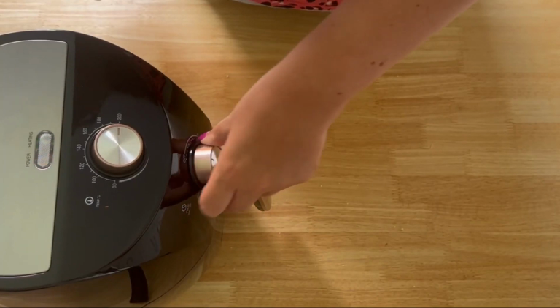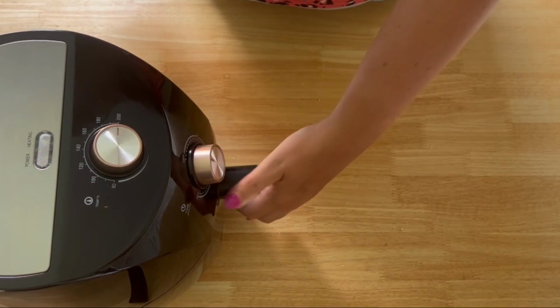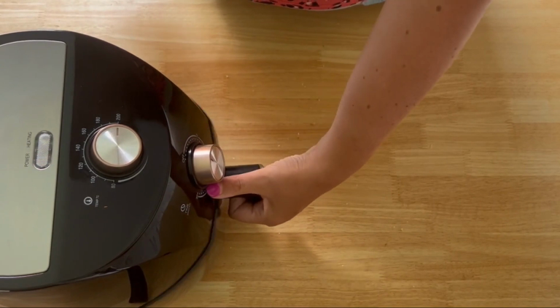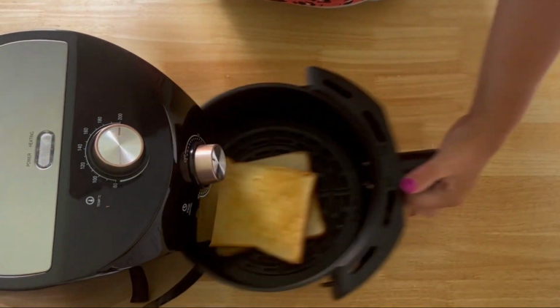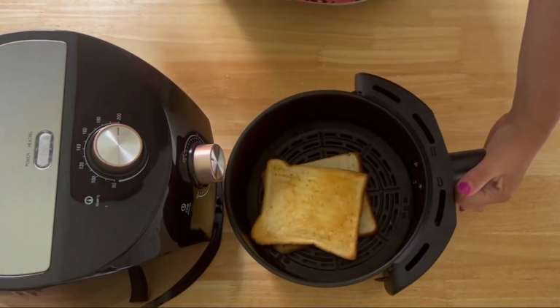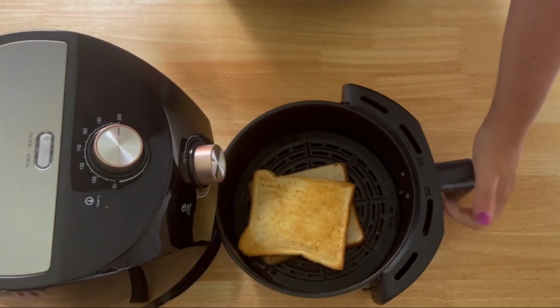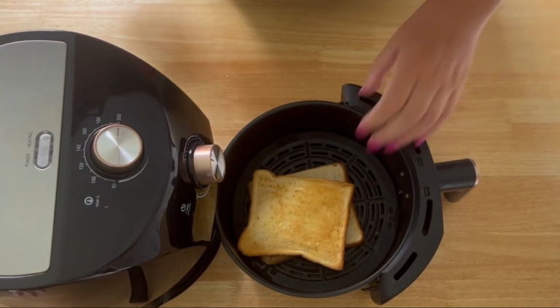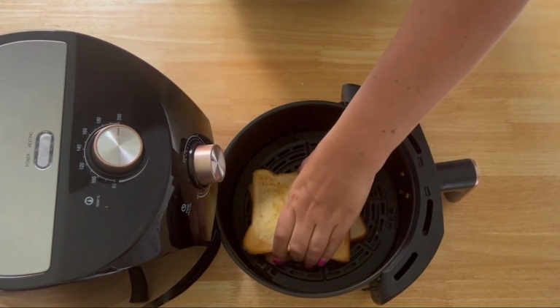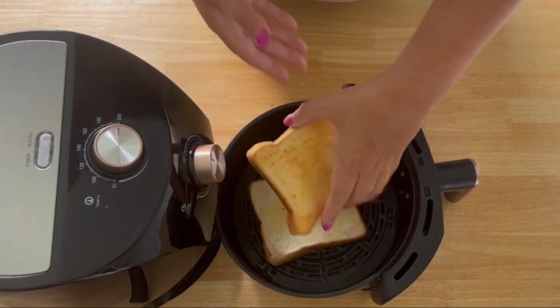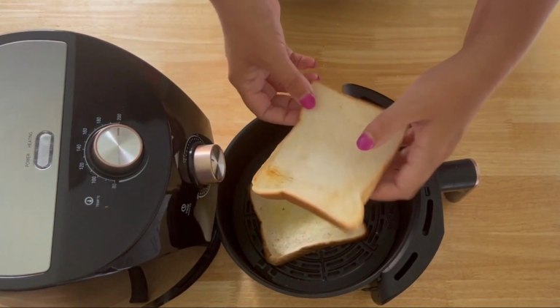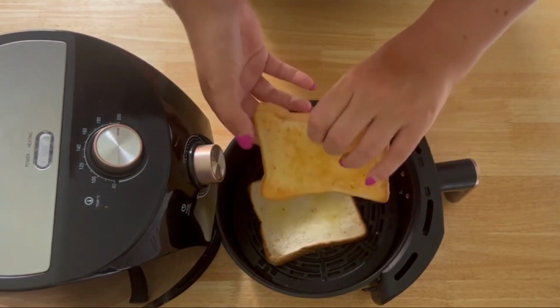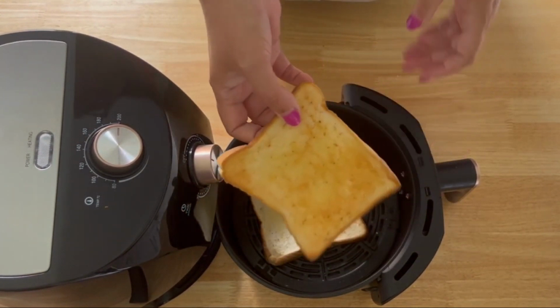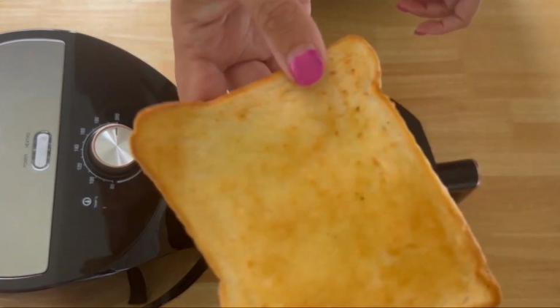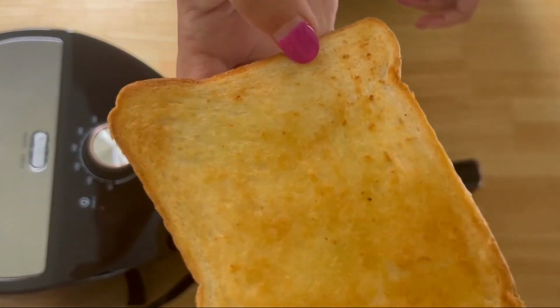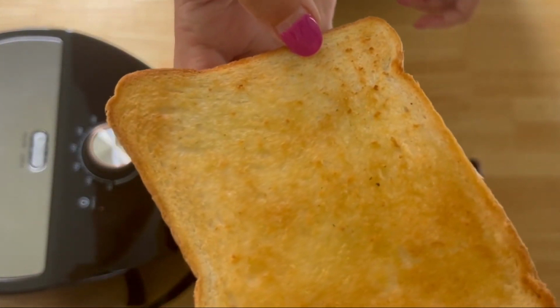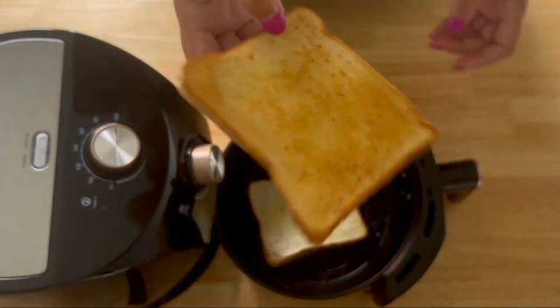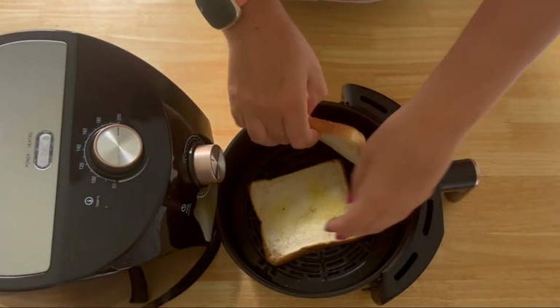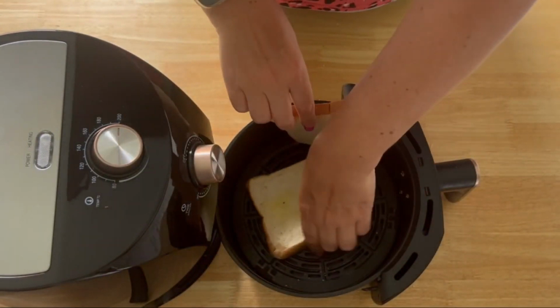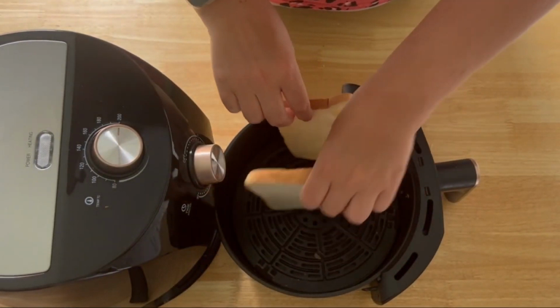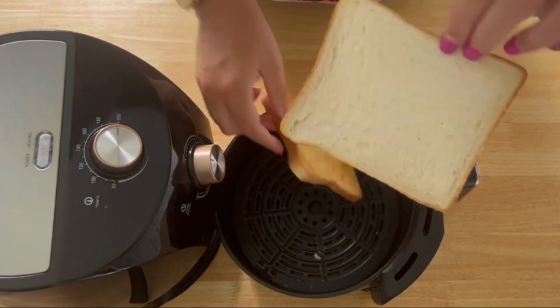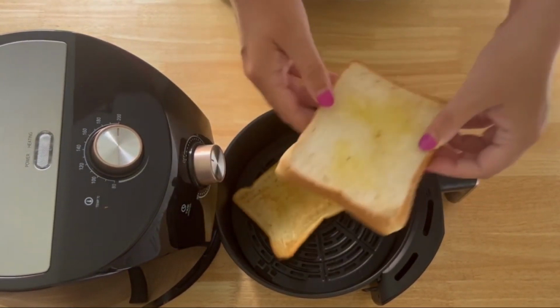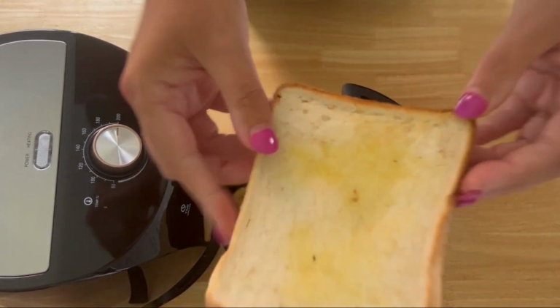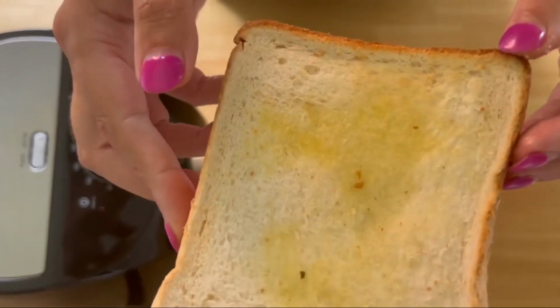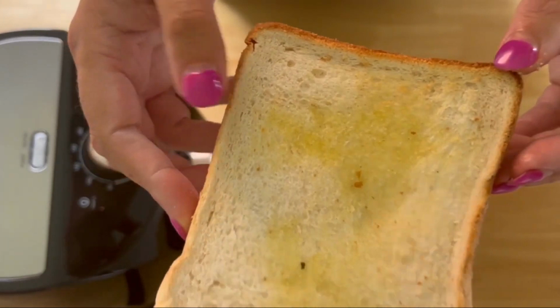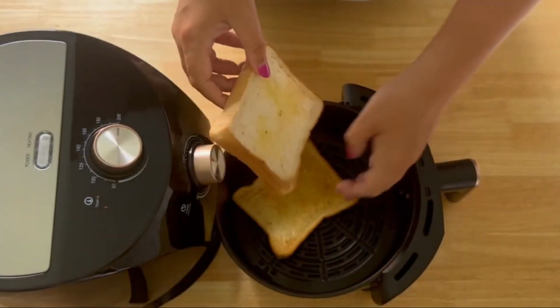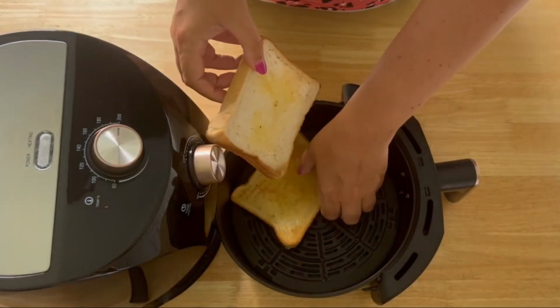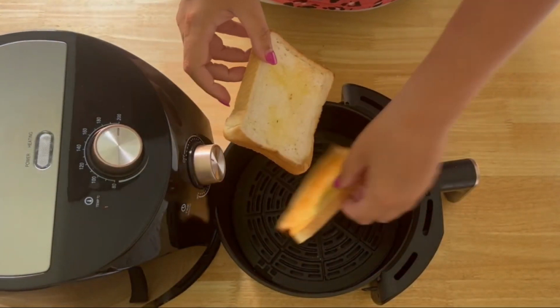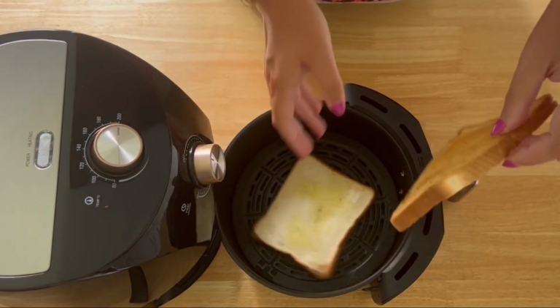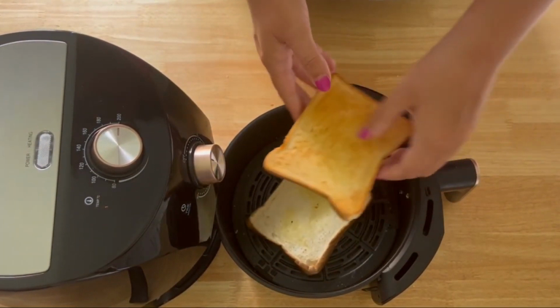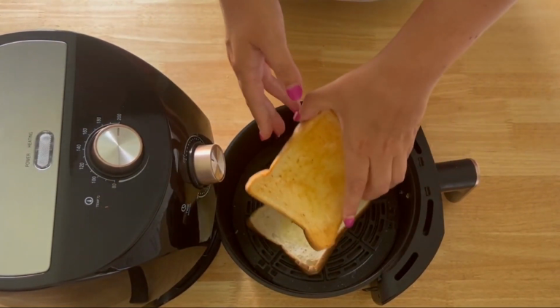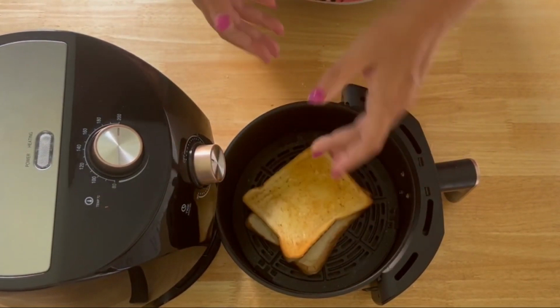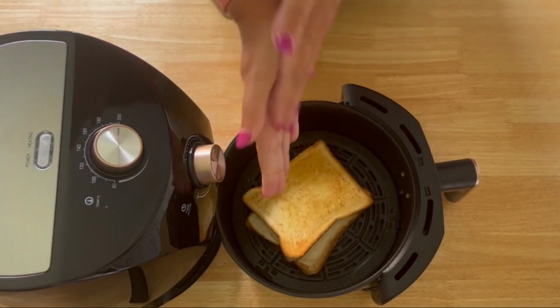Let's check on the toast. As you can see, there's a lovely colouring on the top side. The one underneath isn't looking as good because it's been on the bottom, but that's brilliant because you can then swap them round.